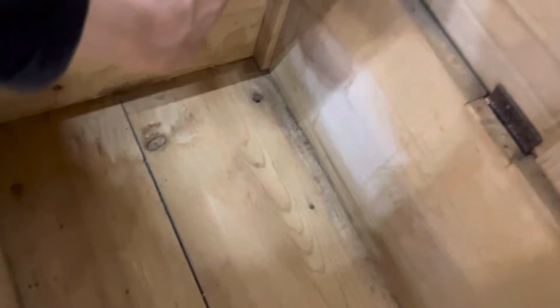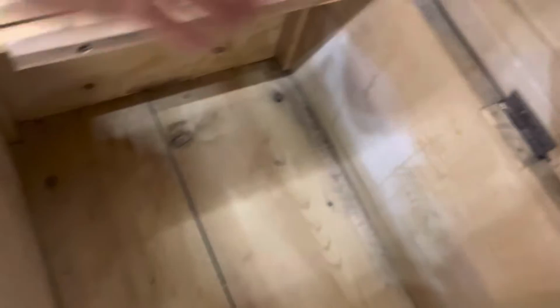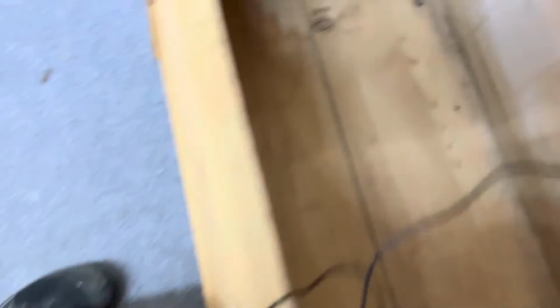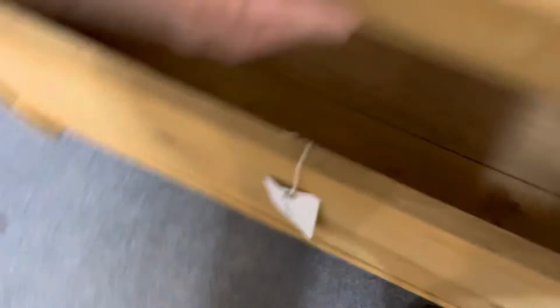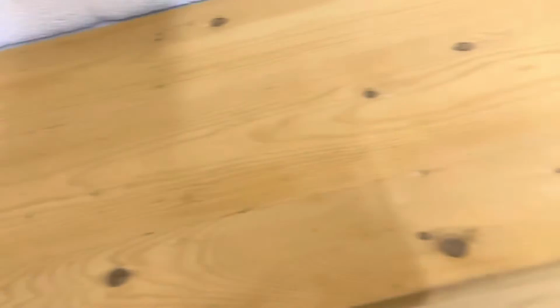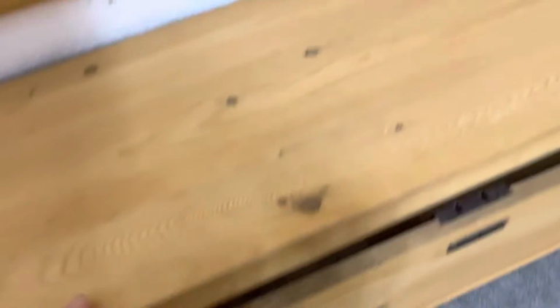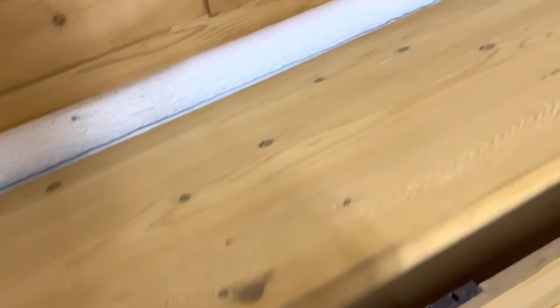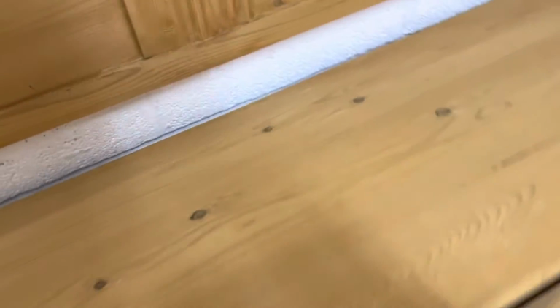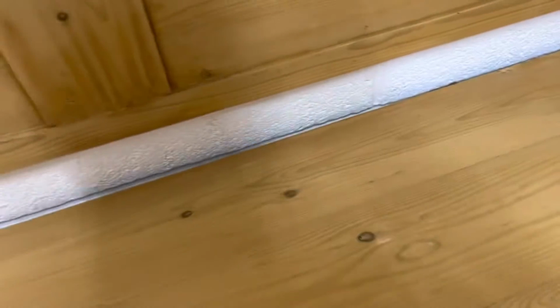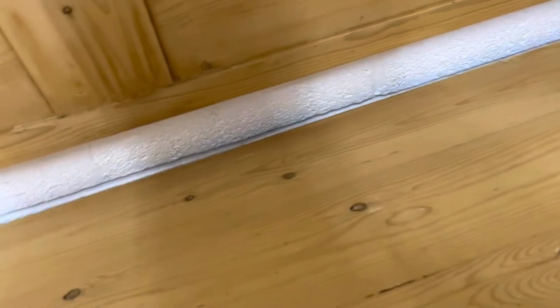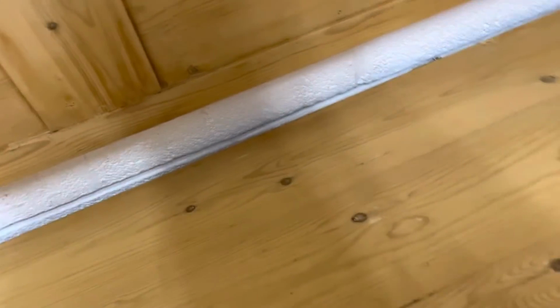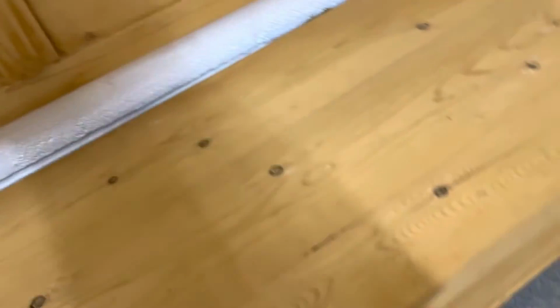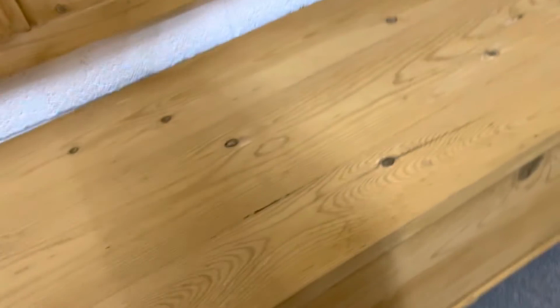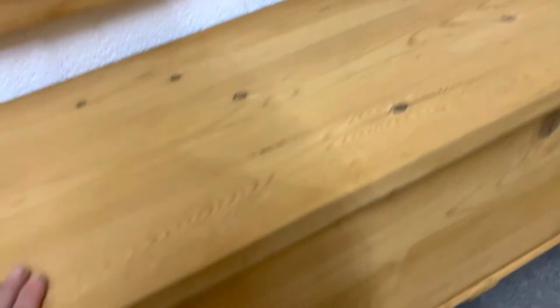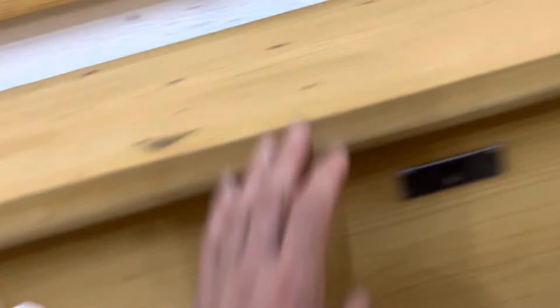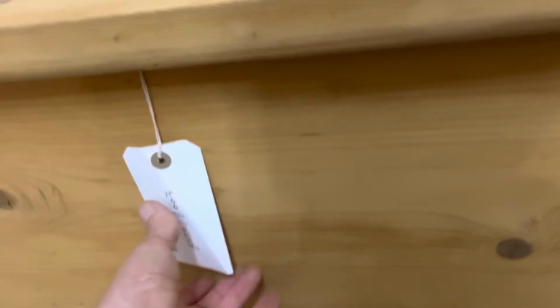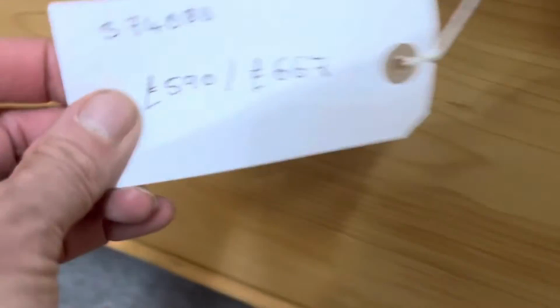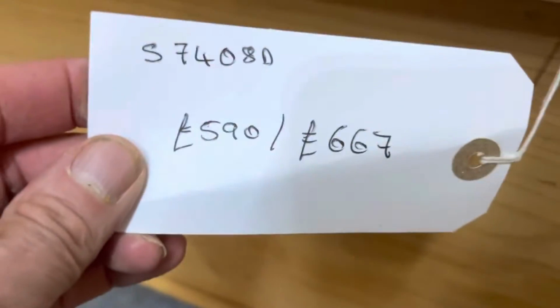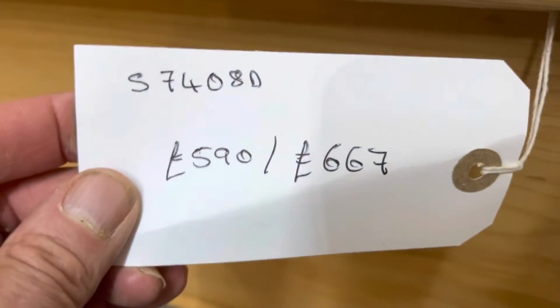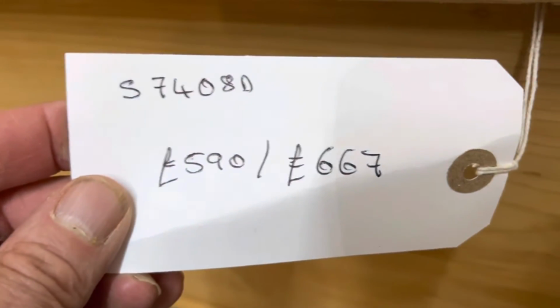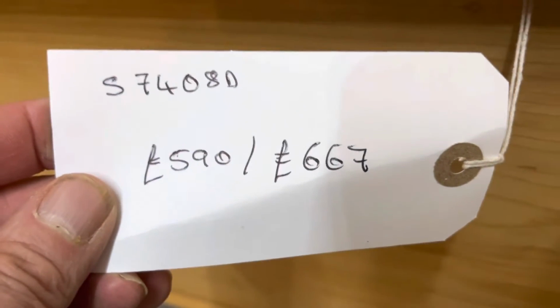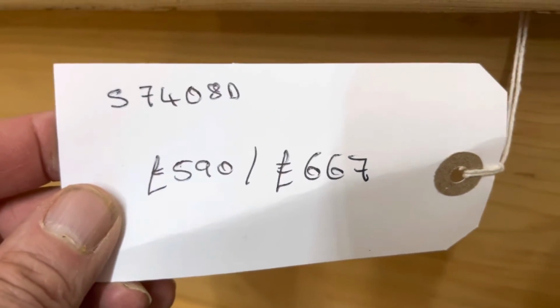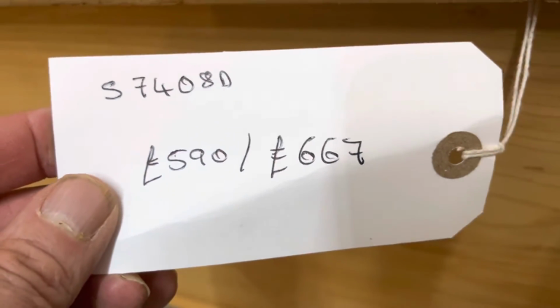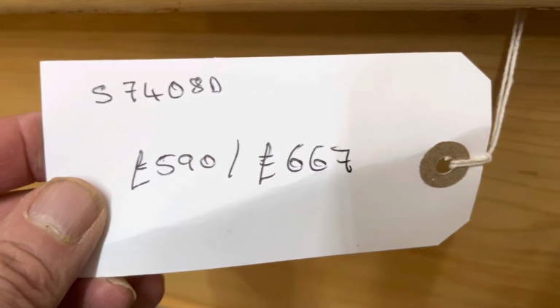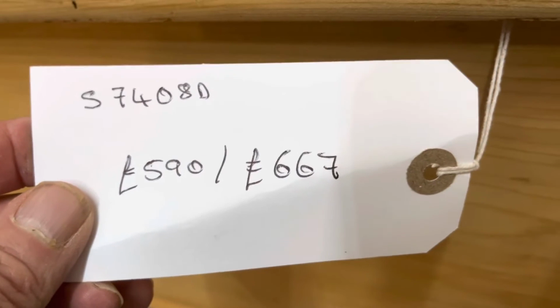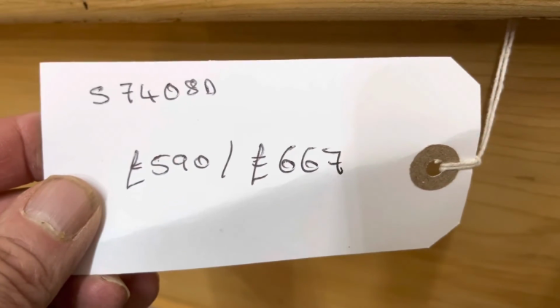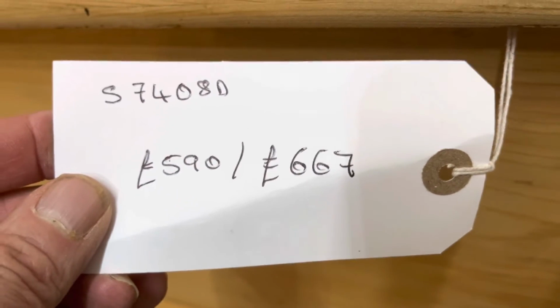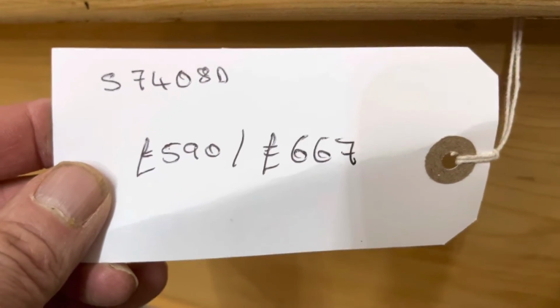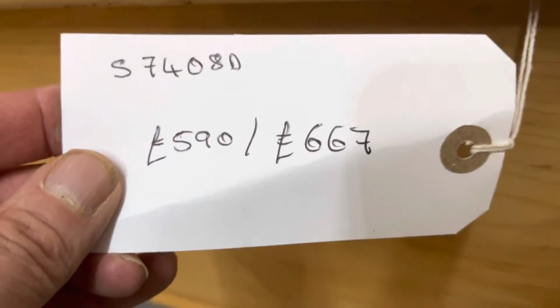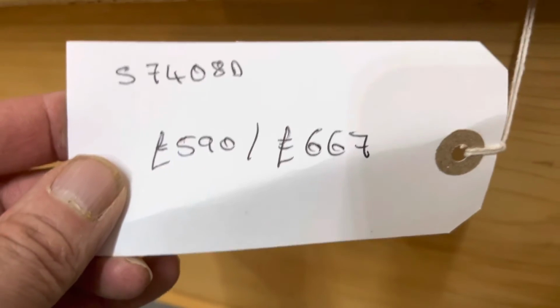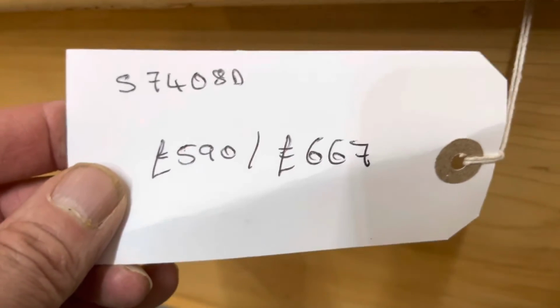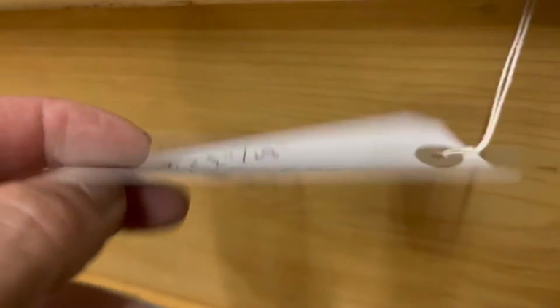Let me just drop this down again. The code number is S7408D, the price is $590 as it is, and it'll be $667 if you'd like me to wax it for you.